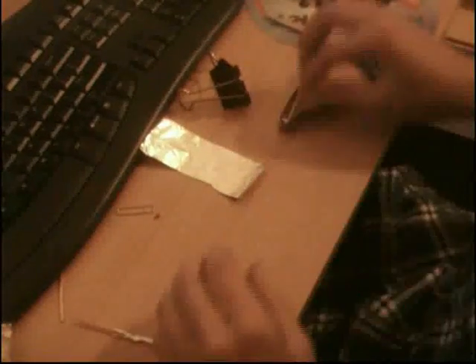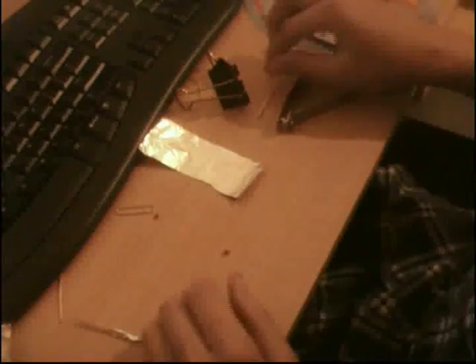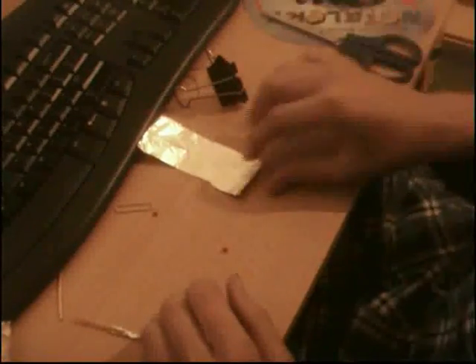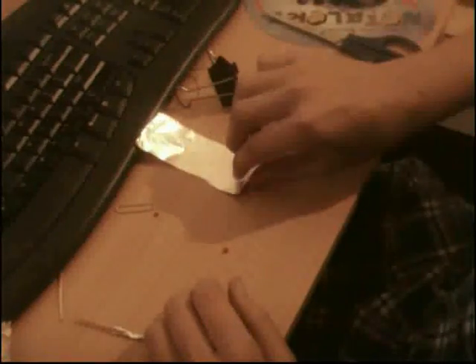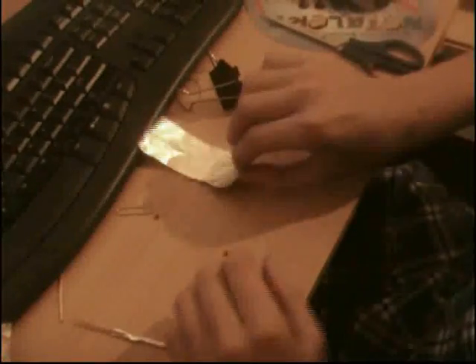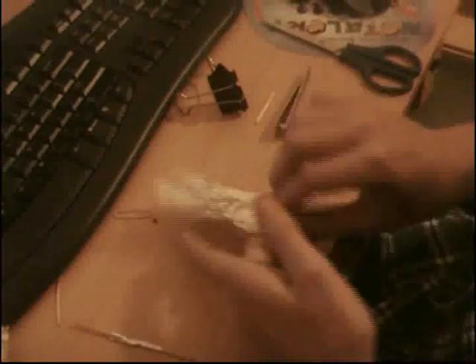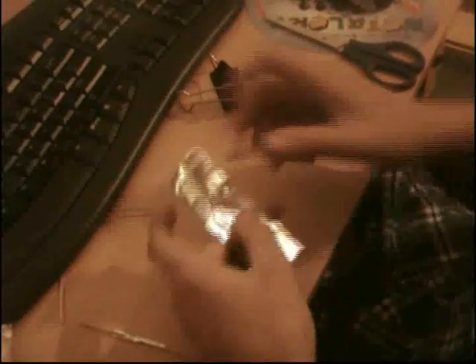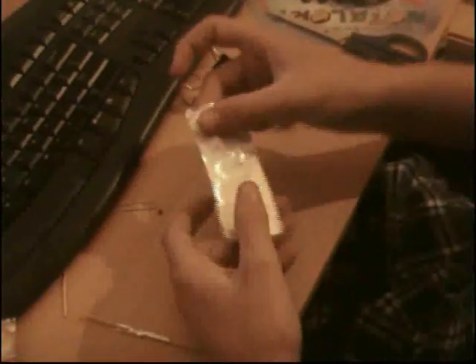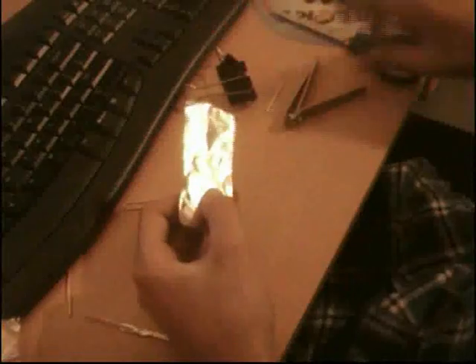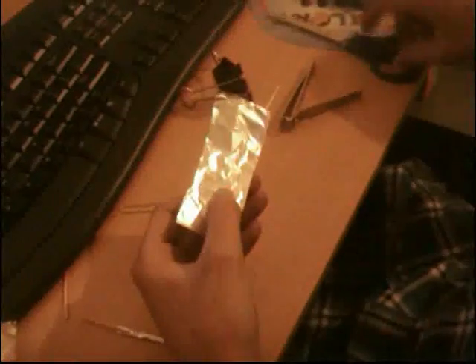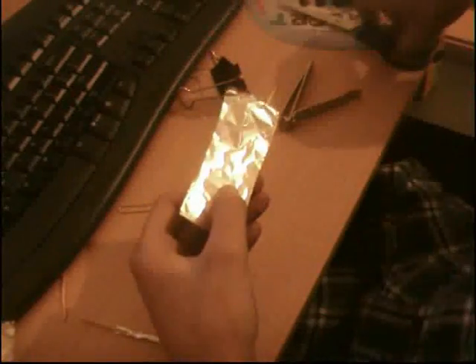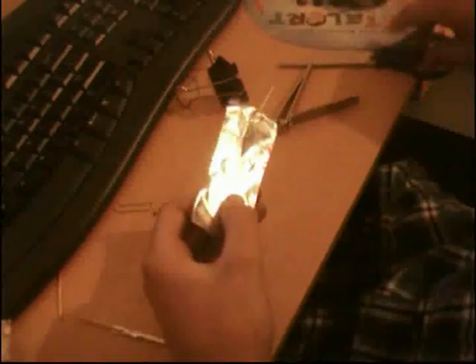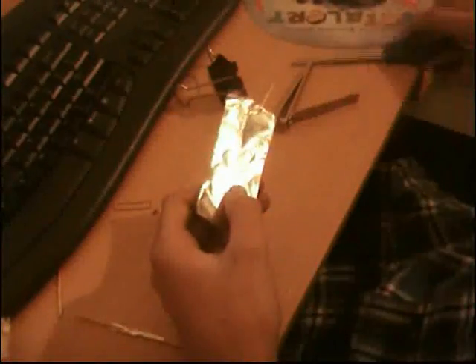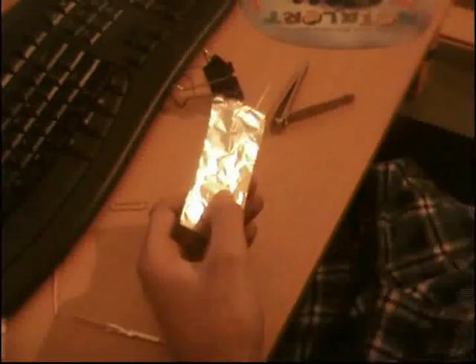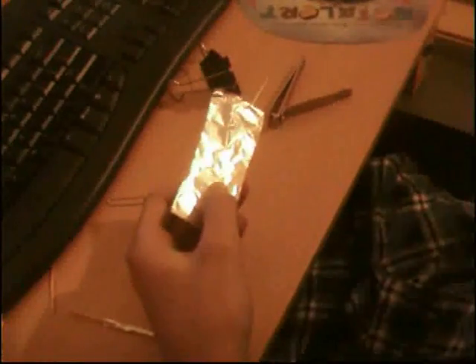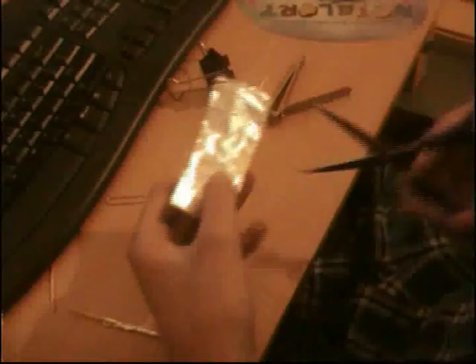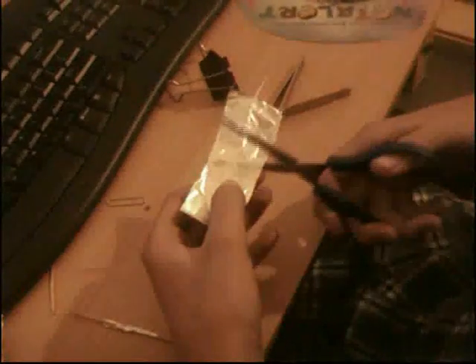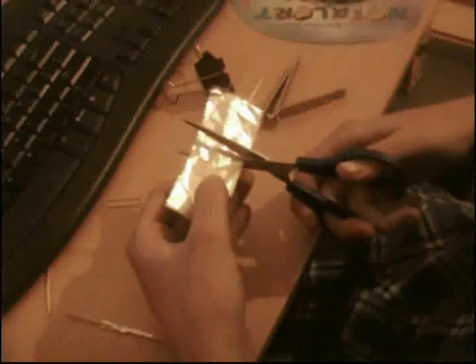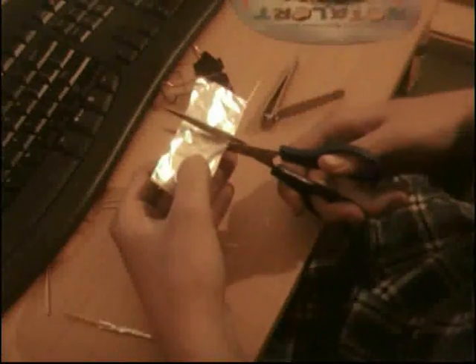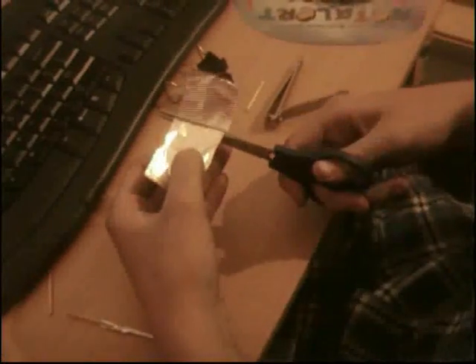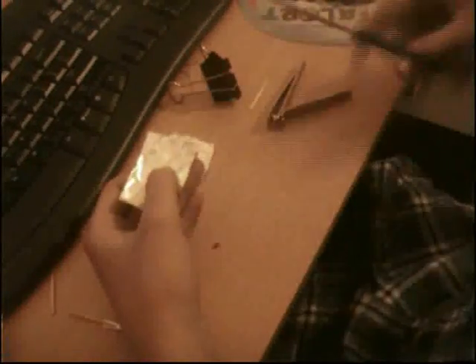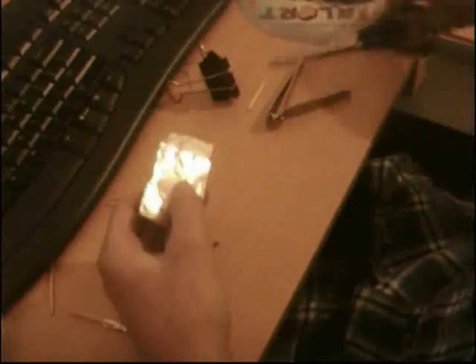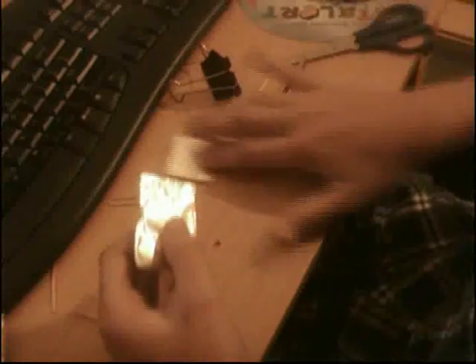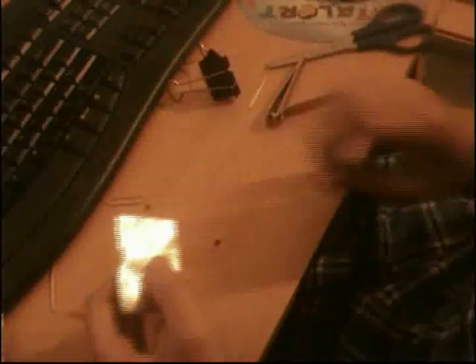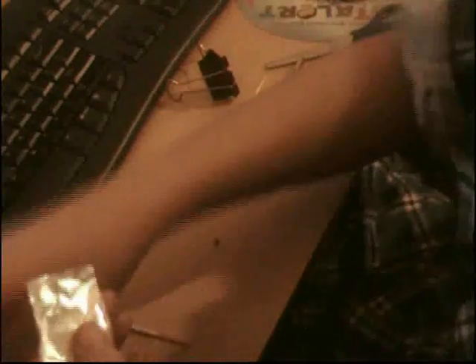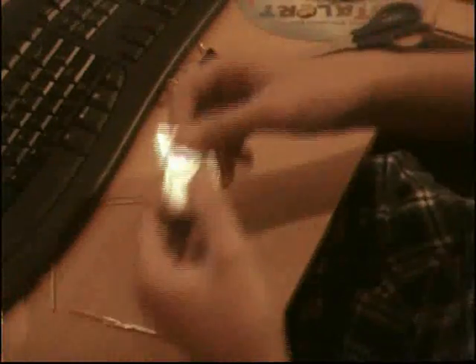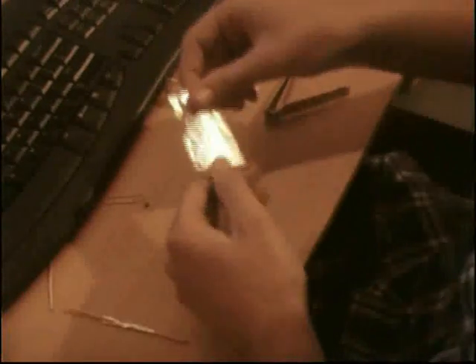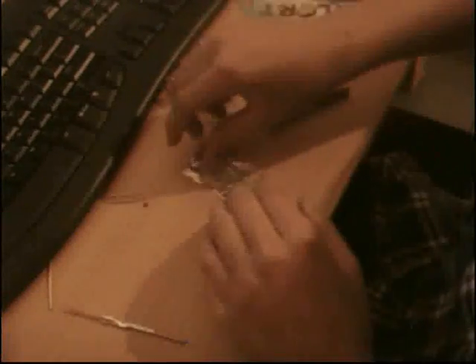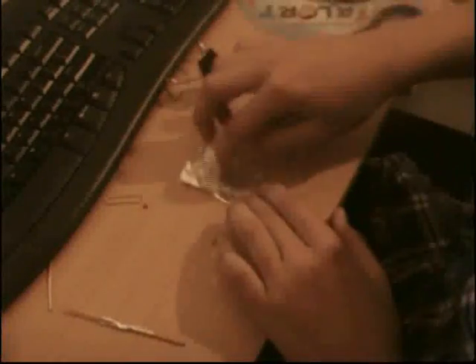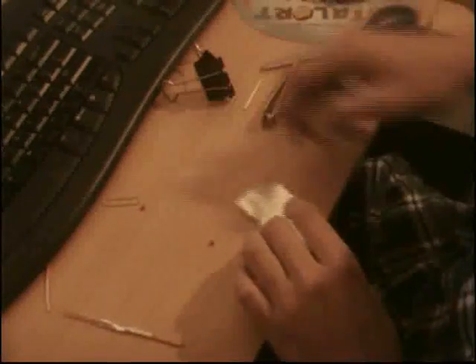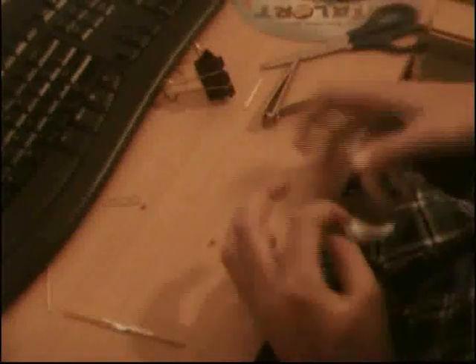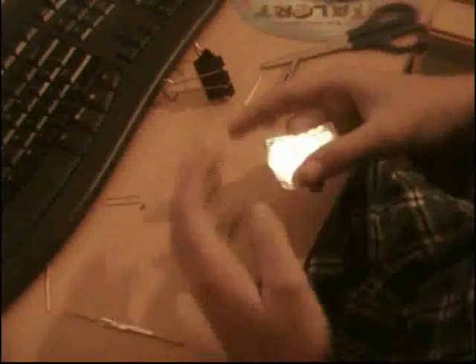What we do is you need a one inch by two inch piece of foil, which is a little bit too long, so we're just going to cut that now. And there we have our strip.